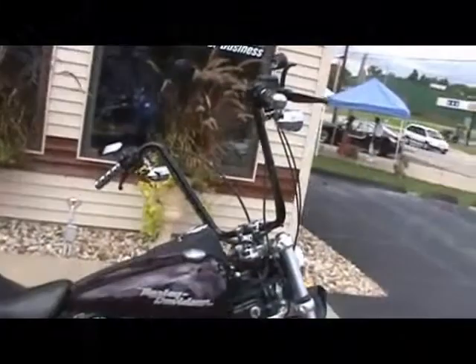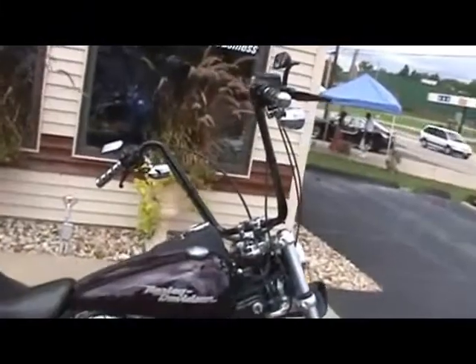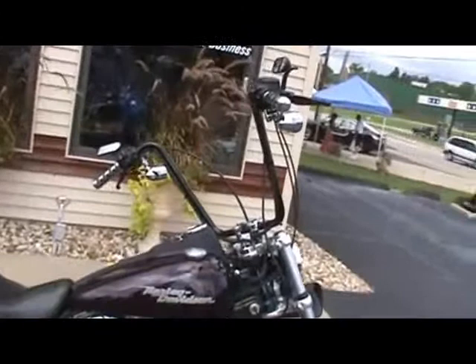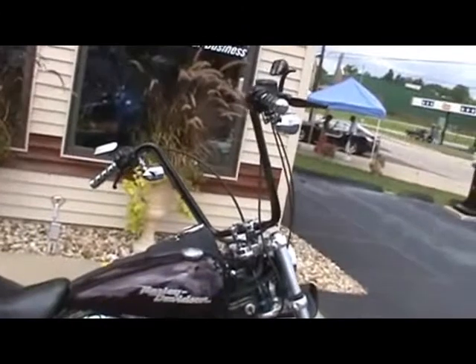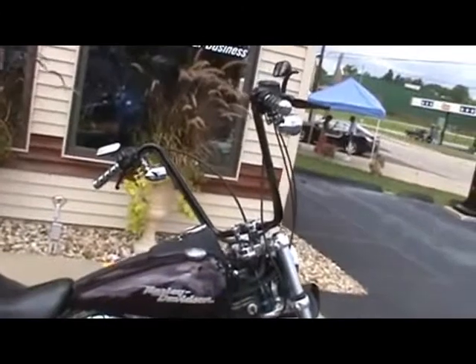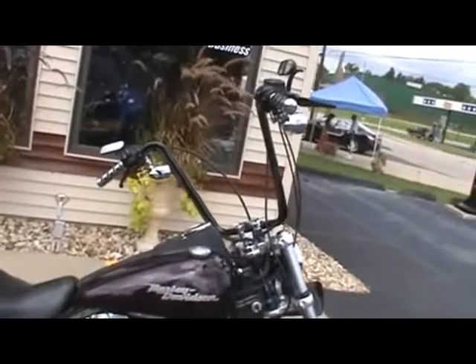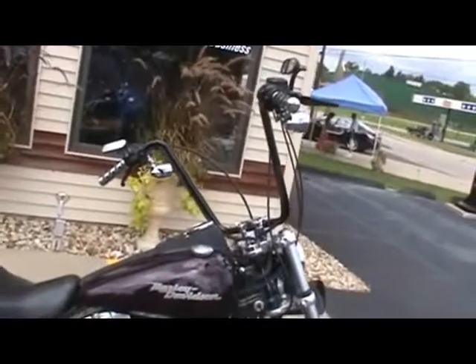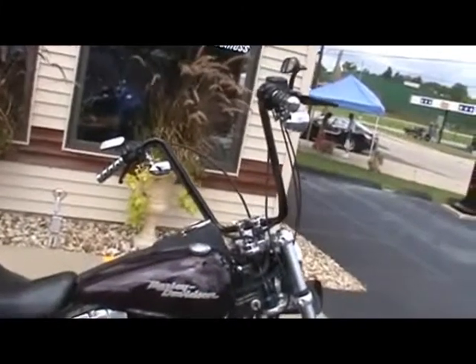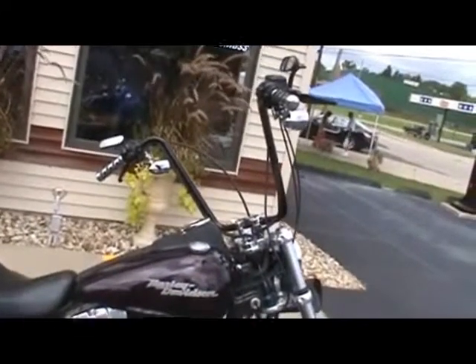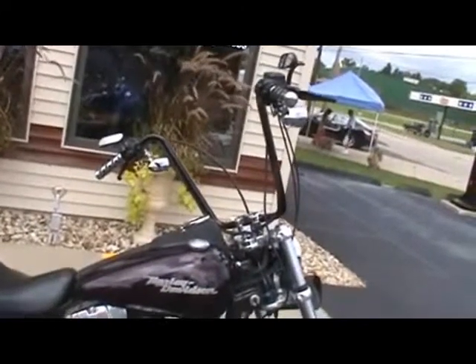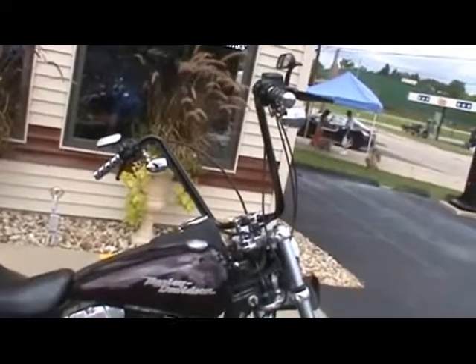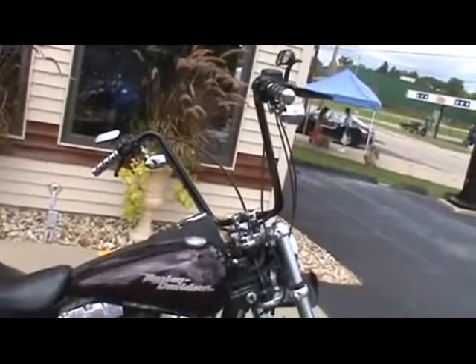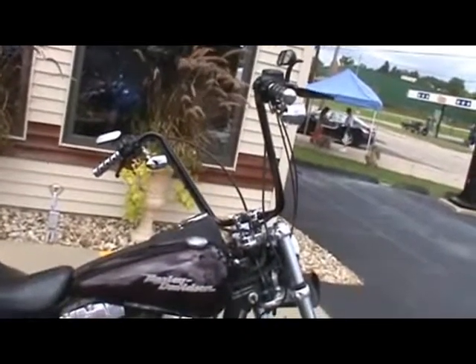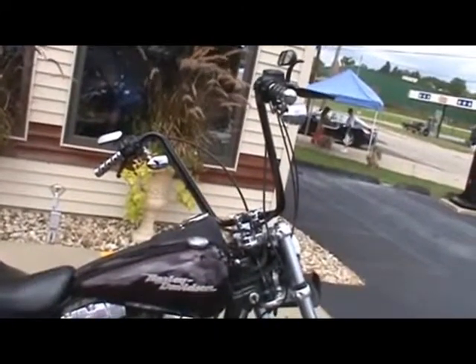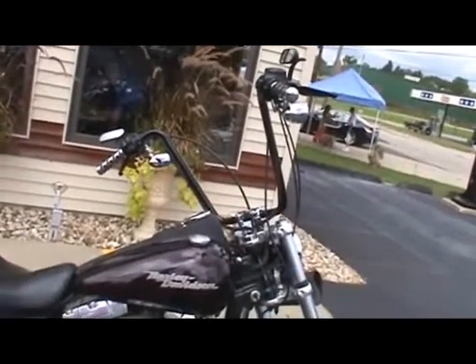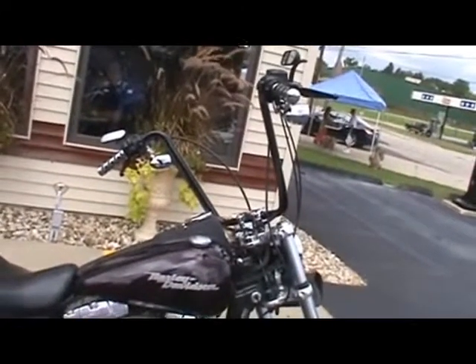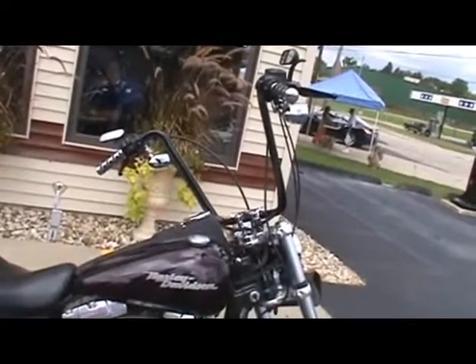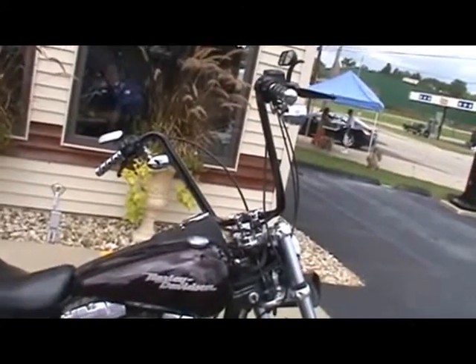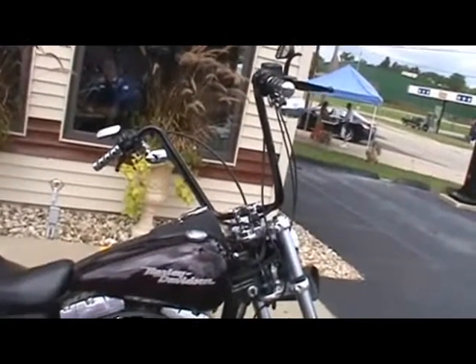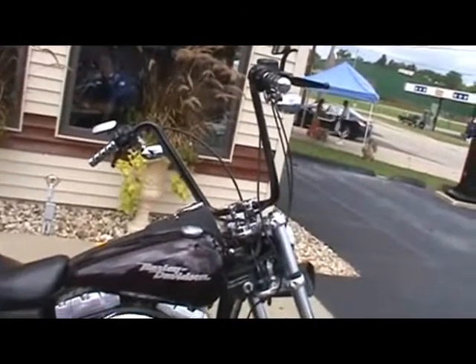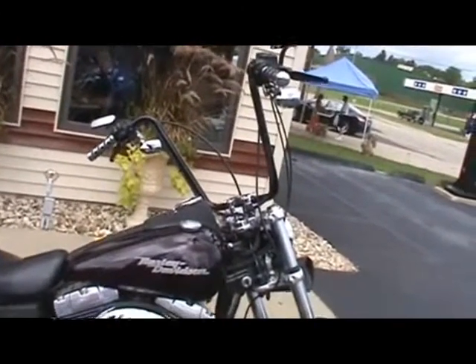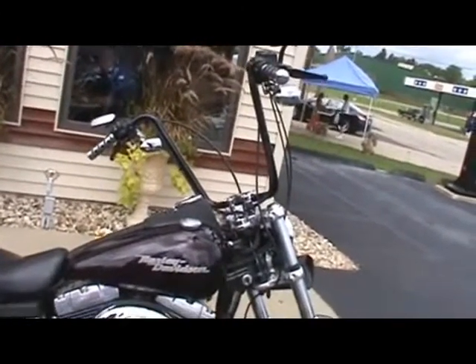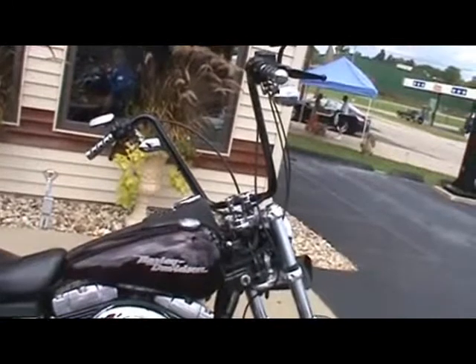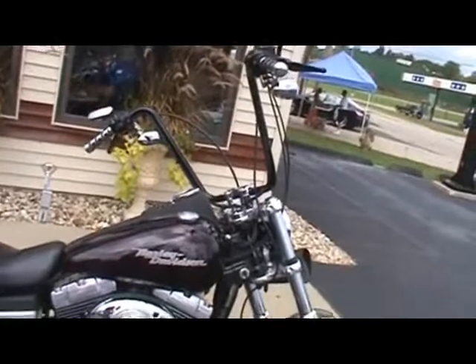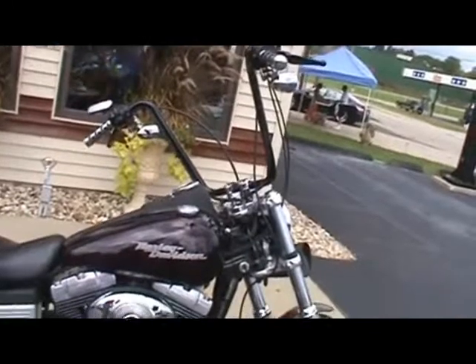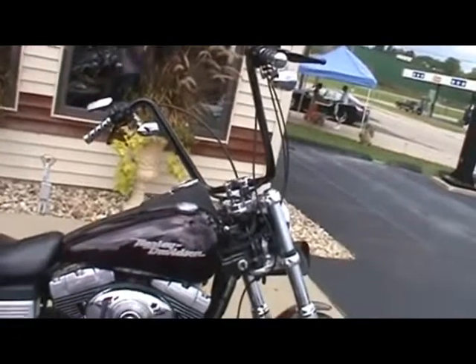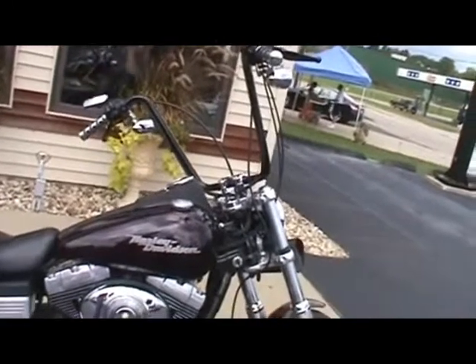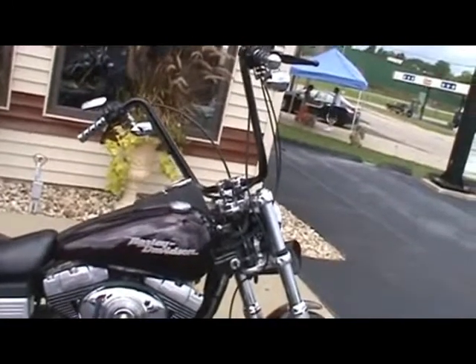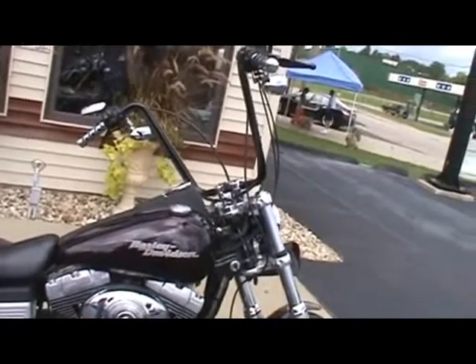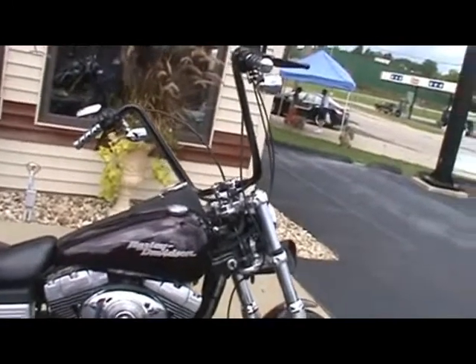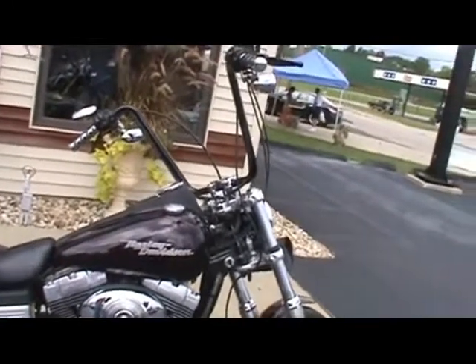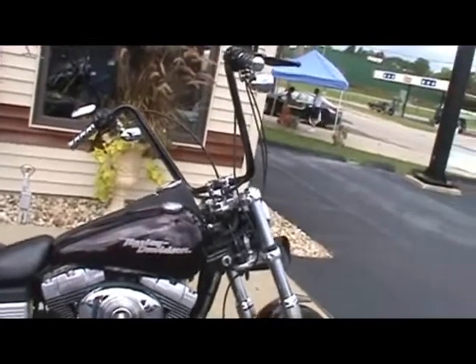This one's got a set of ape hanger bars. If you've ever ridden a bike with ape hangers, you'll love it — they're really comfortable. They put some extra grips on it.